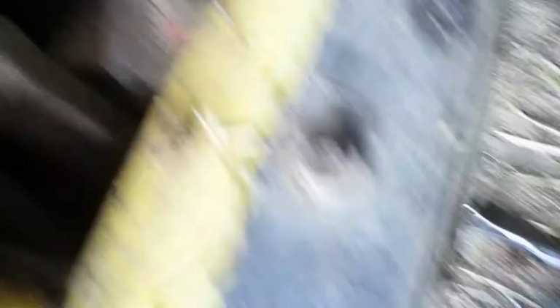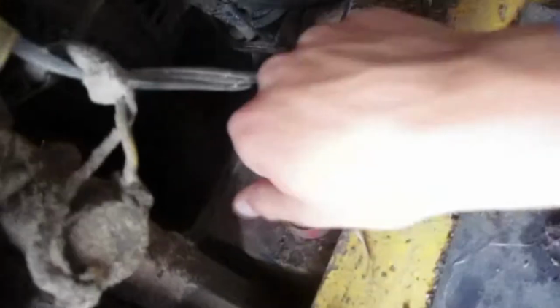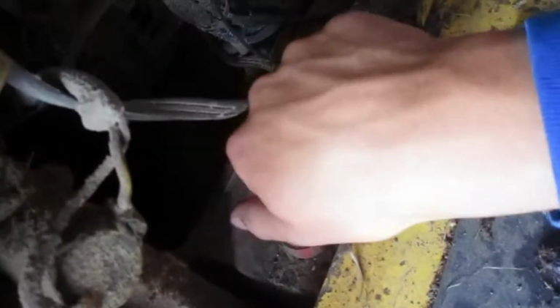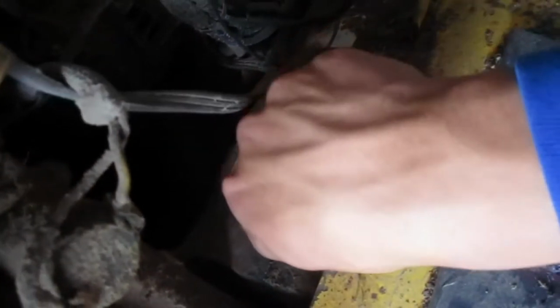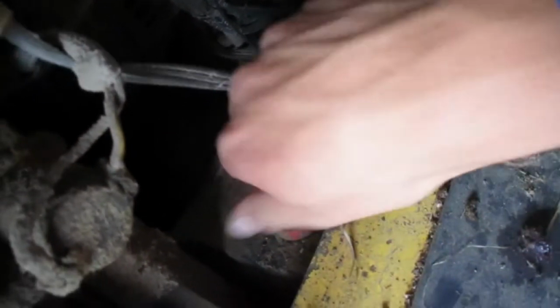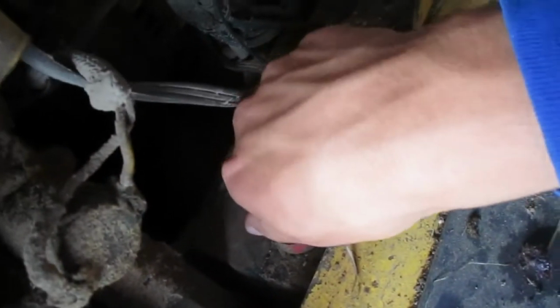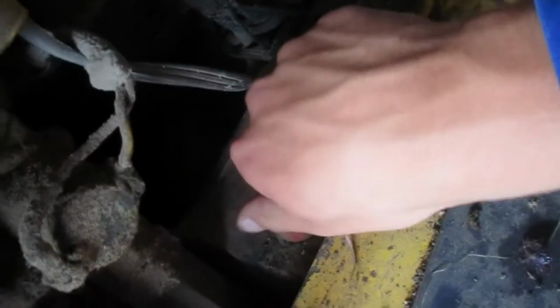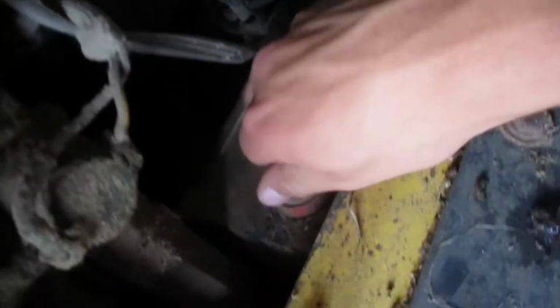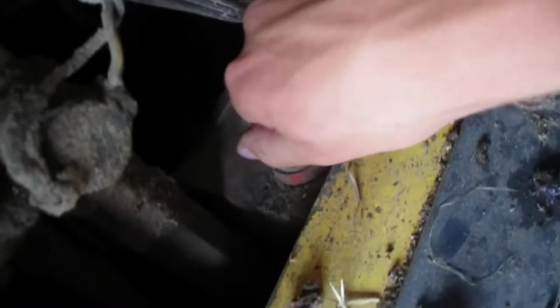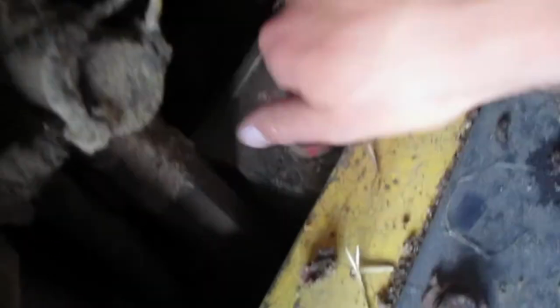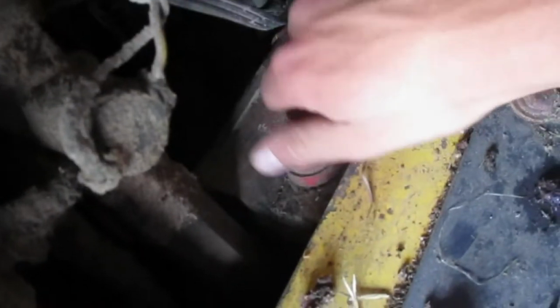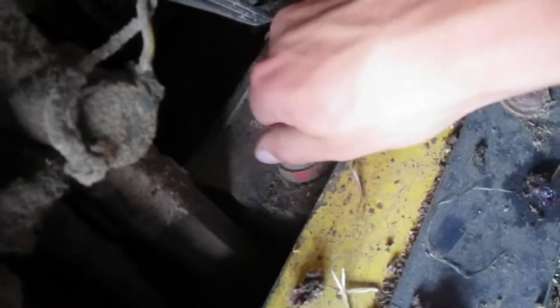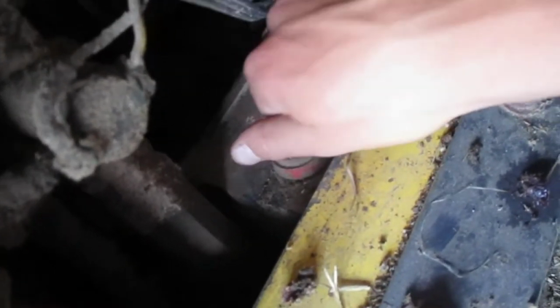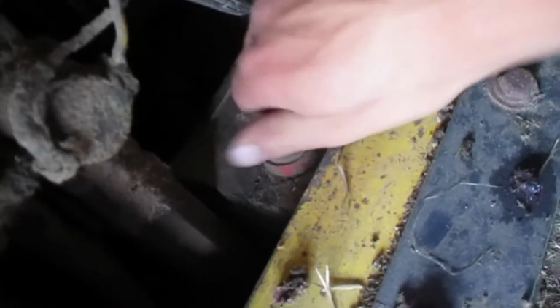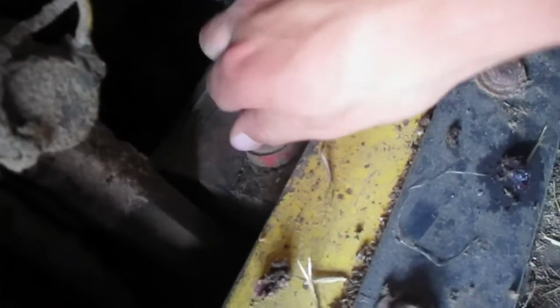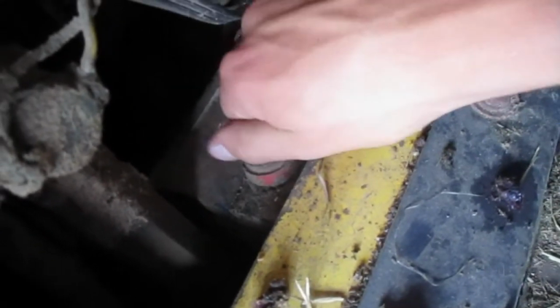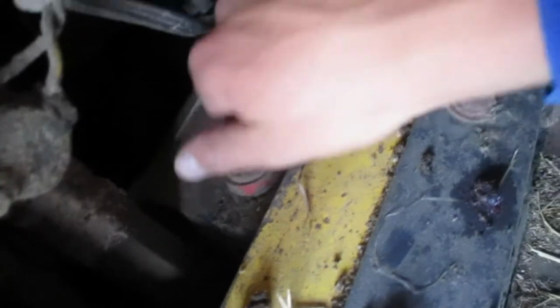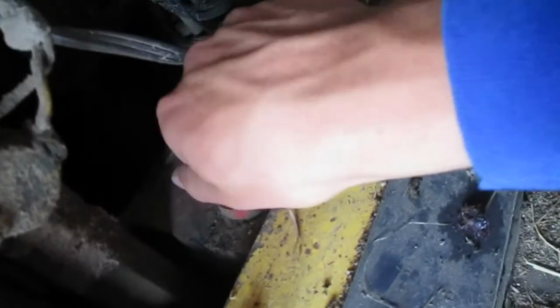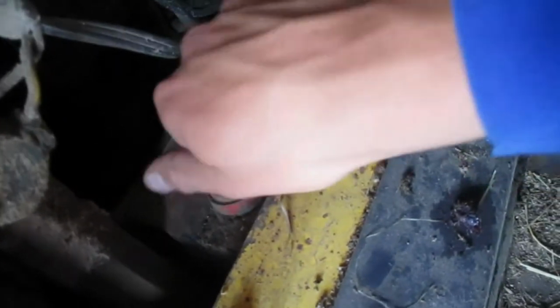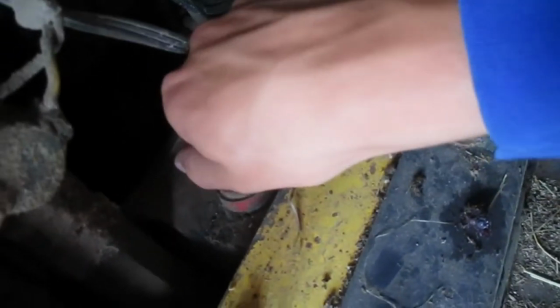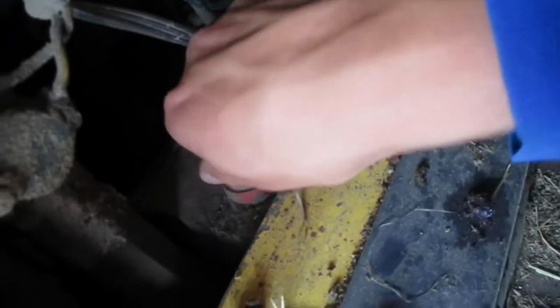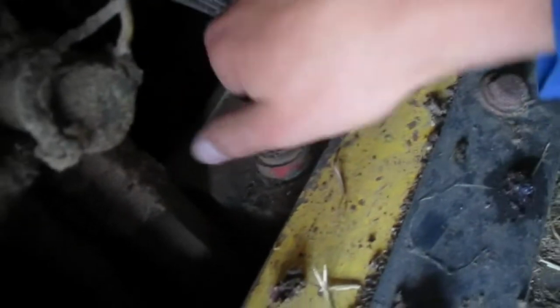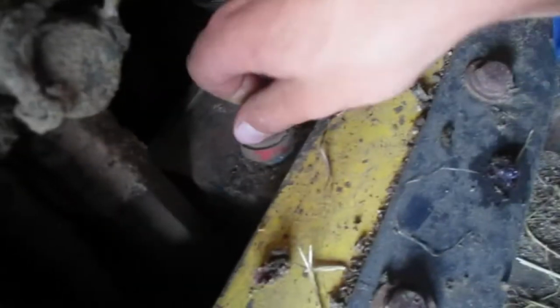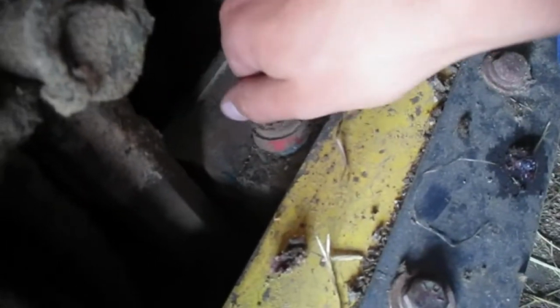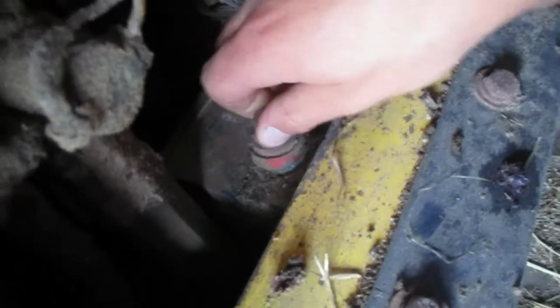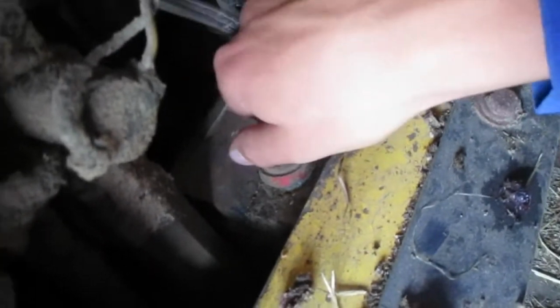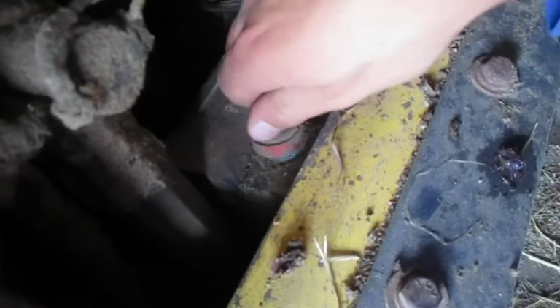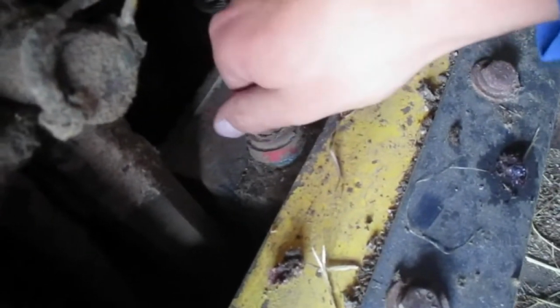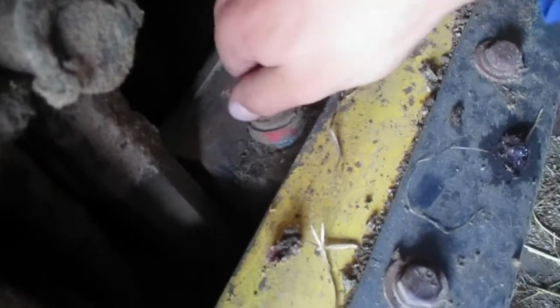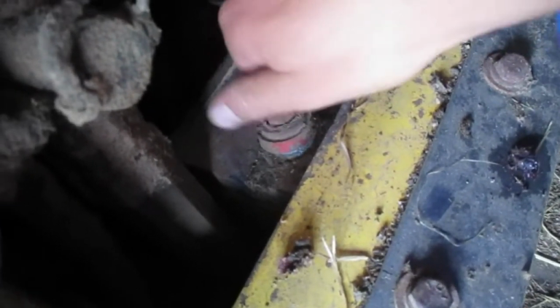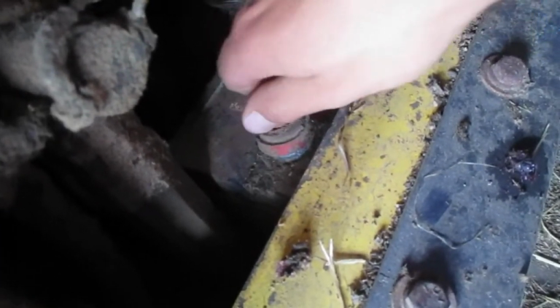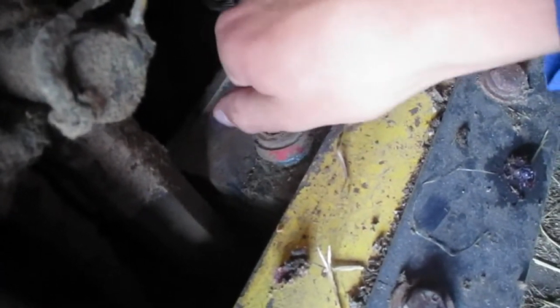Make sure that your ratchet doesn't come into contact with any metal while on the positive terminal. You will get sparks and in some cases drain your battery.